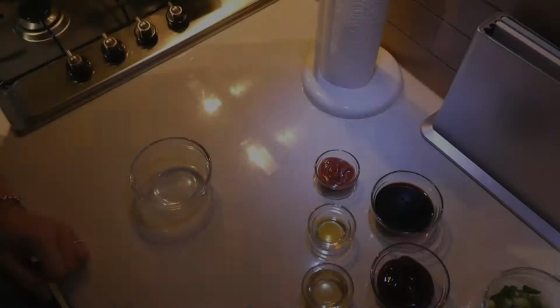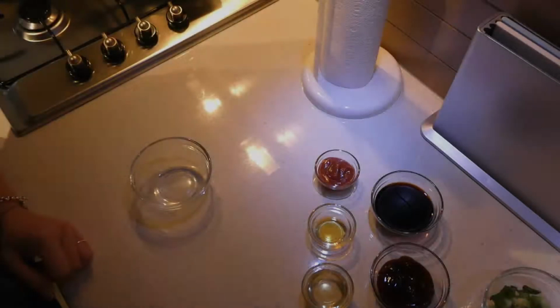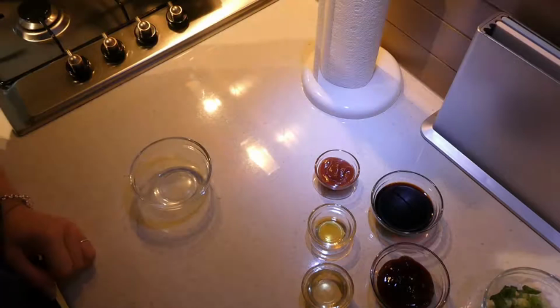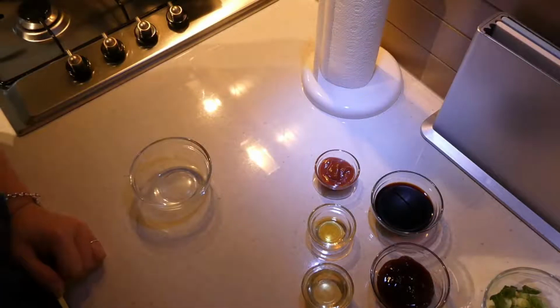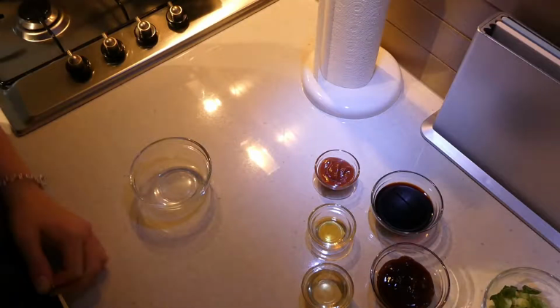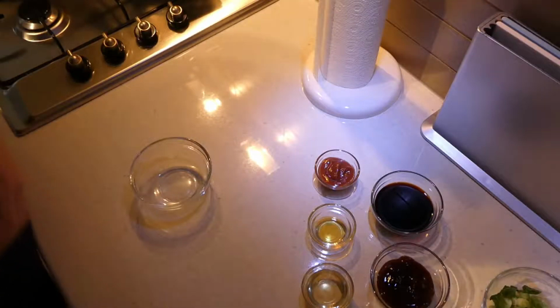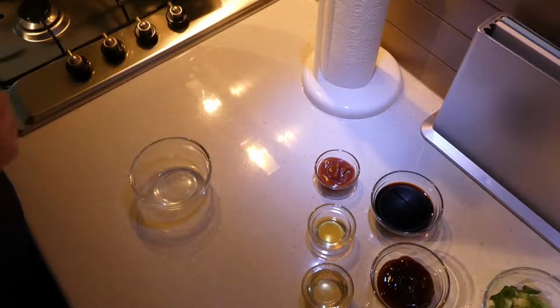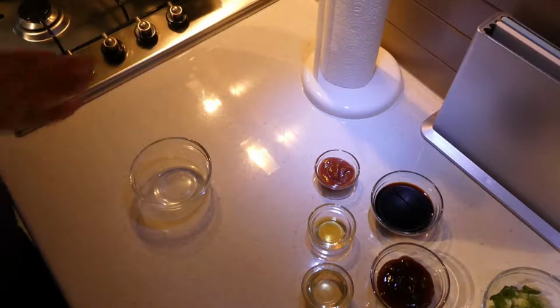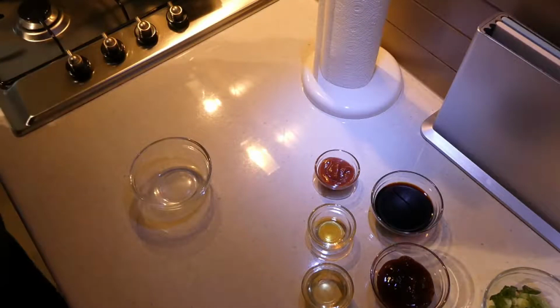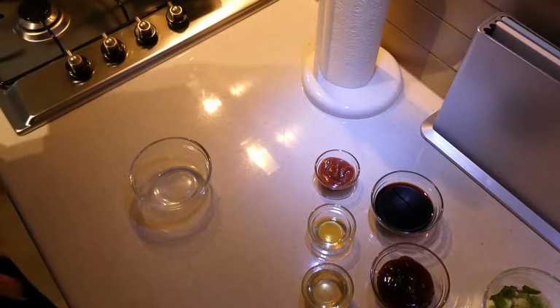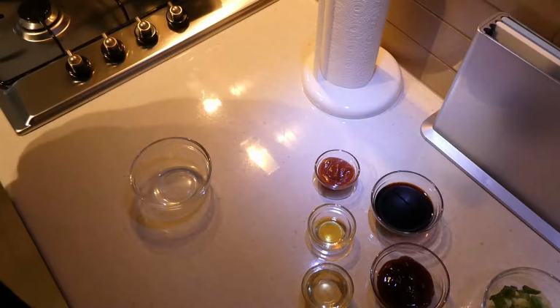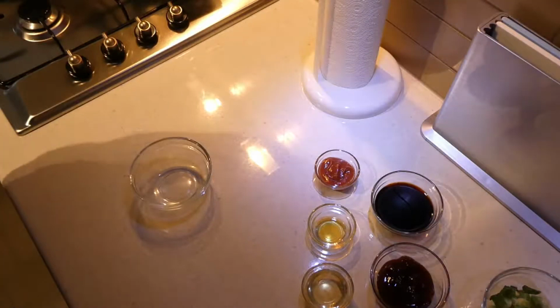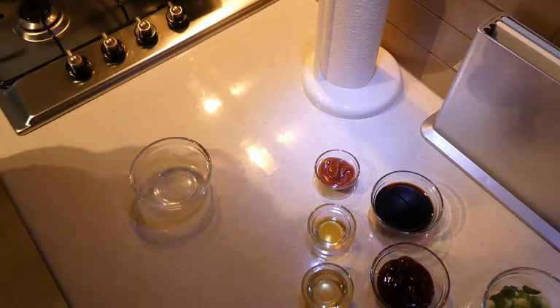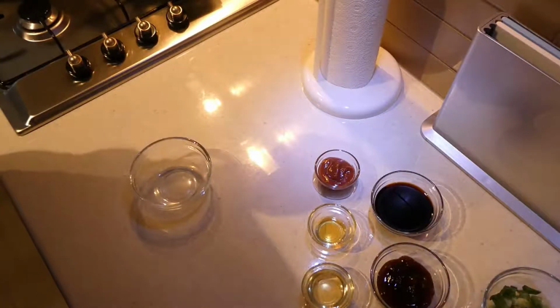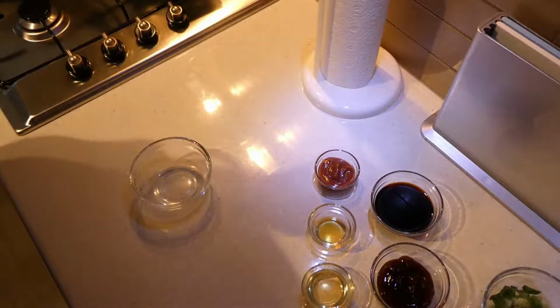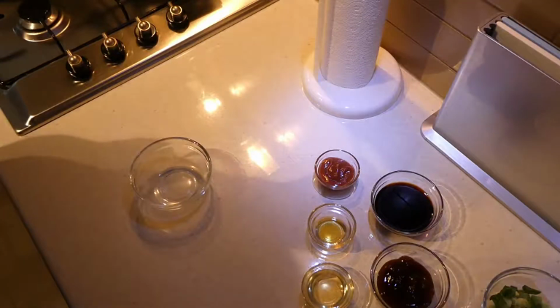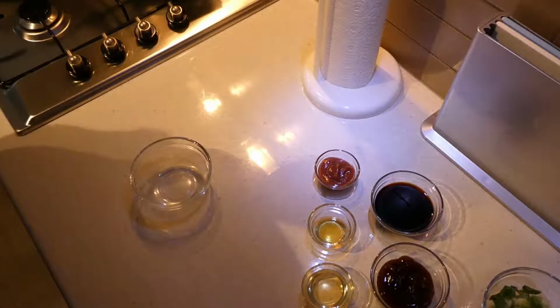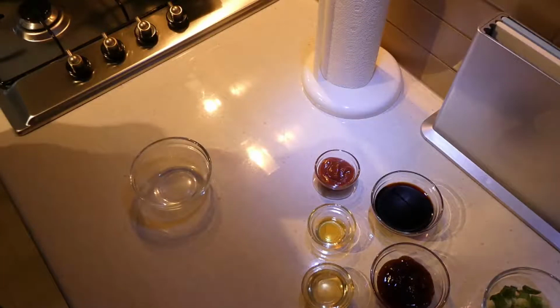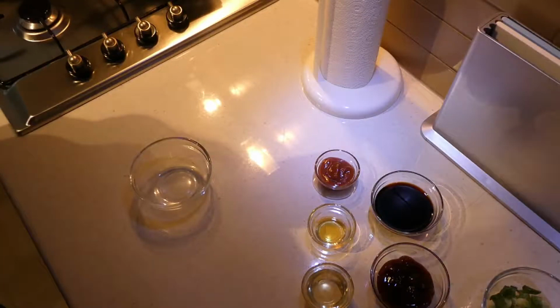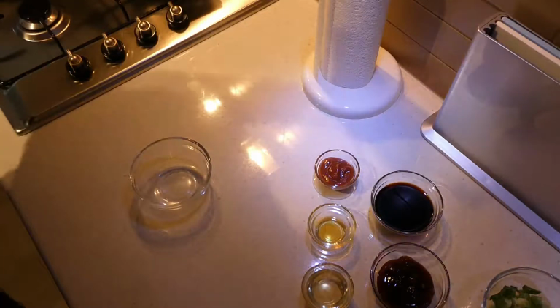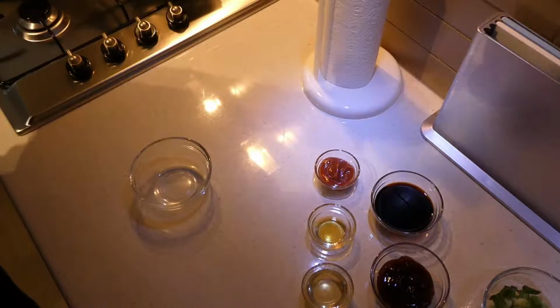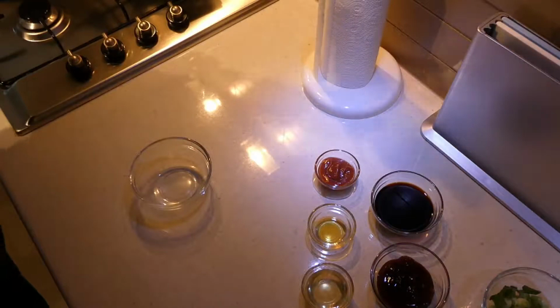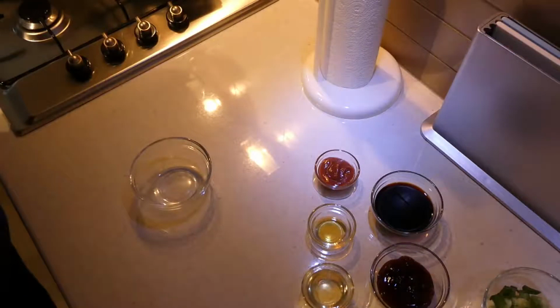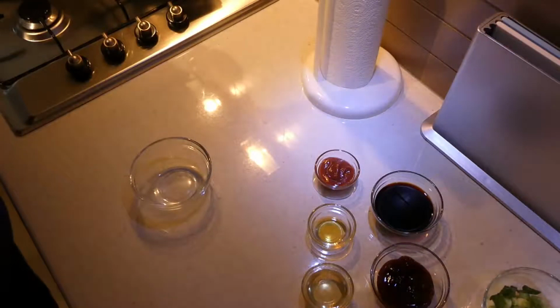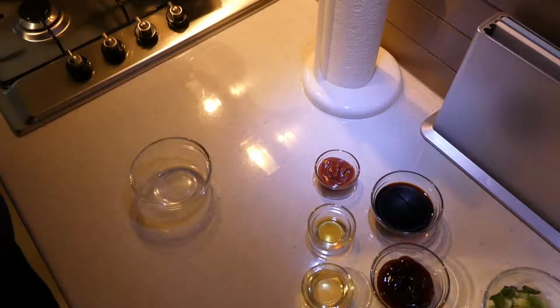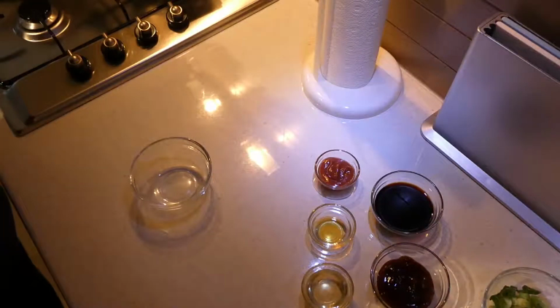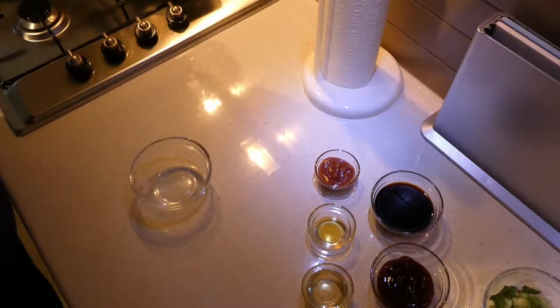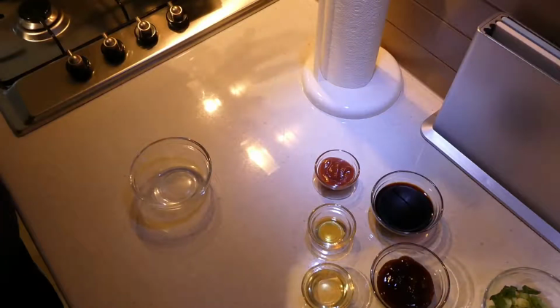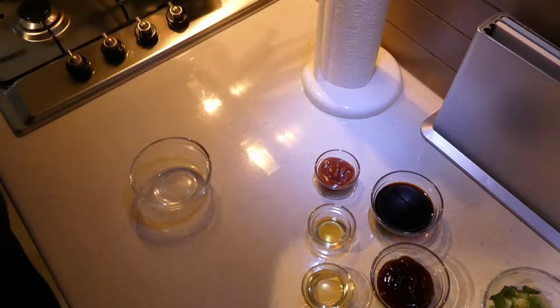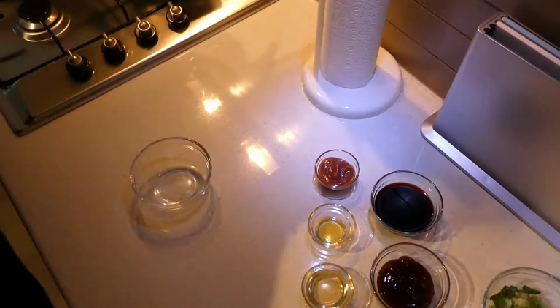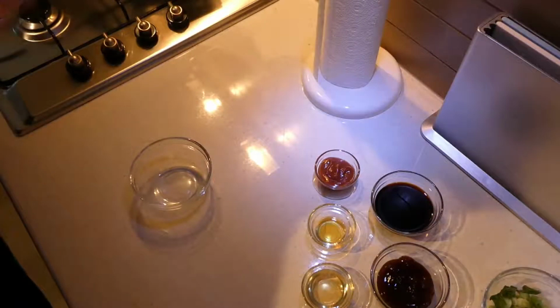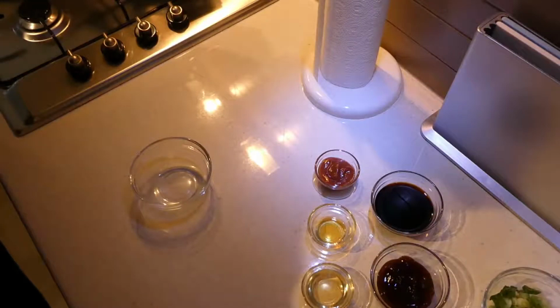Hey everyone, it's Dani. Welcome back to my channel. Today we are making Asian beef bowls. This is a really quick, really easy, really tasty recipe.